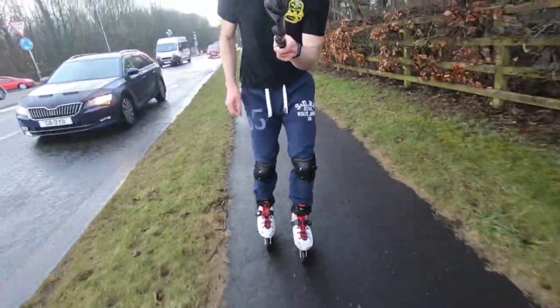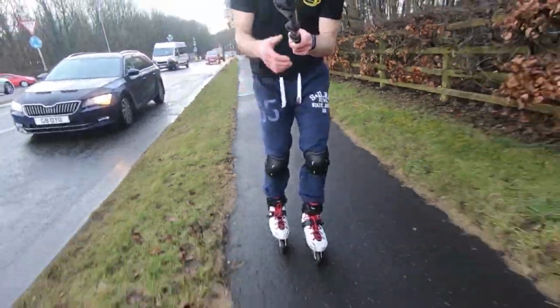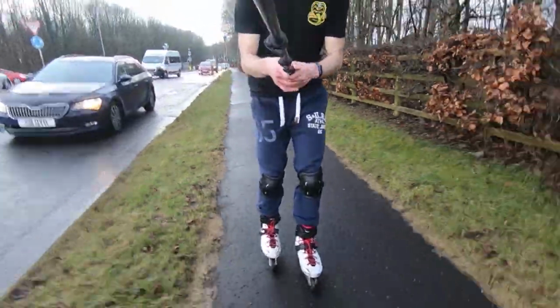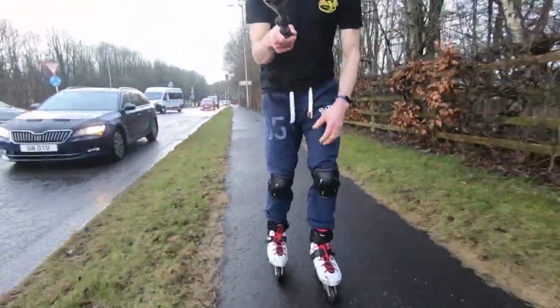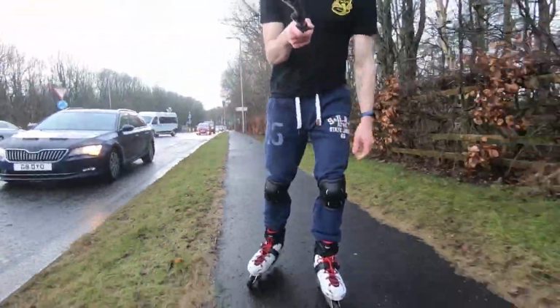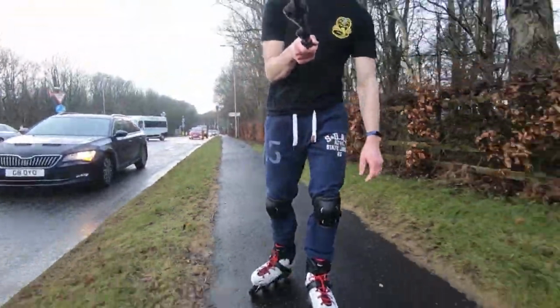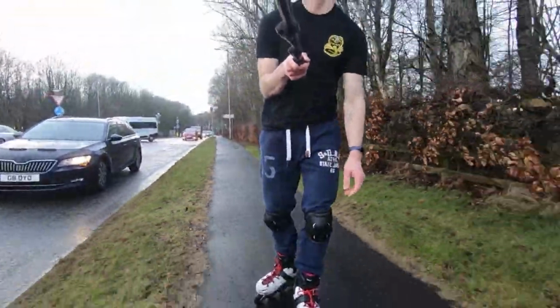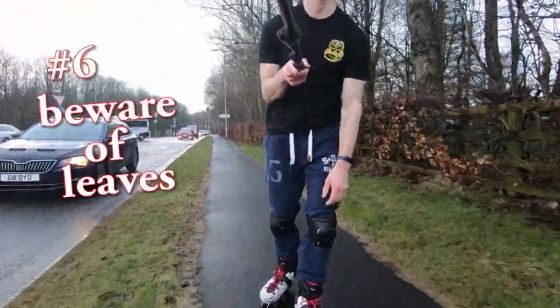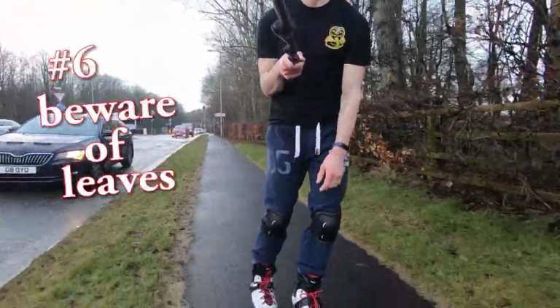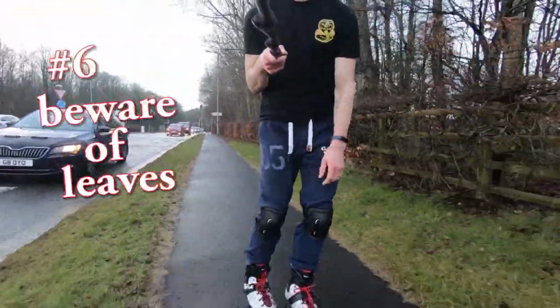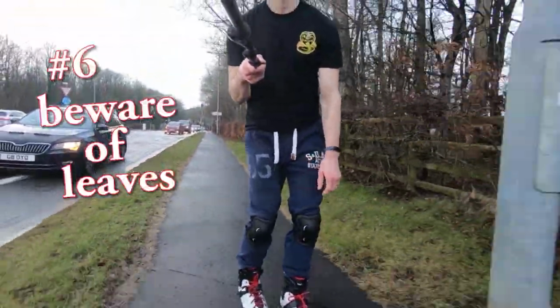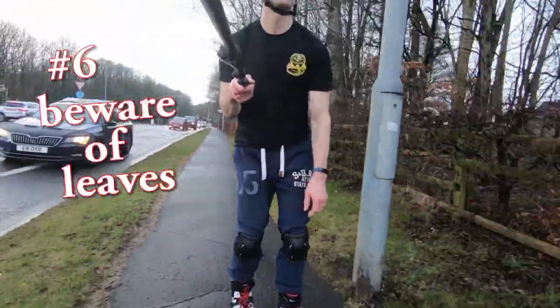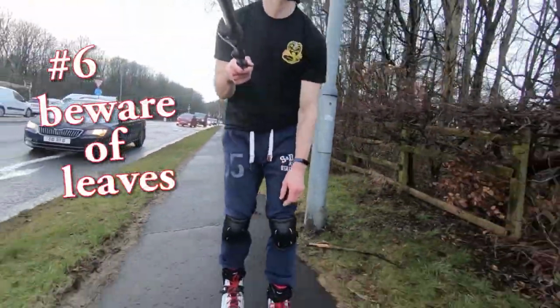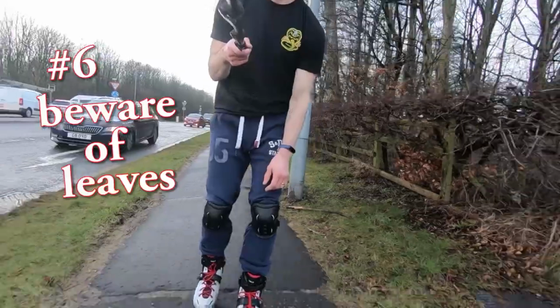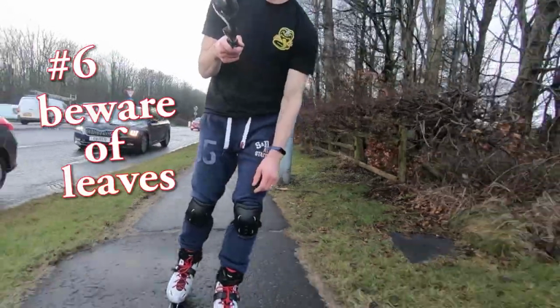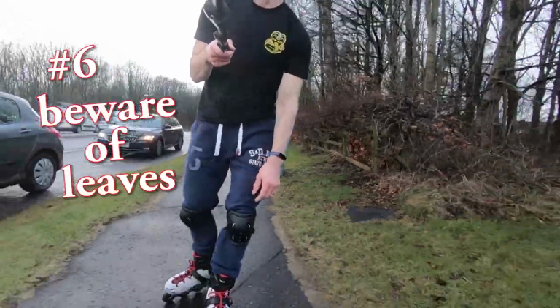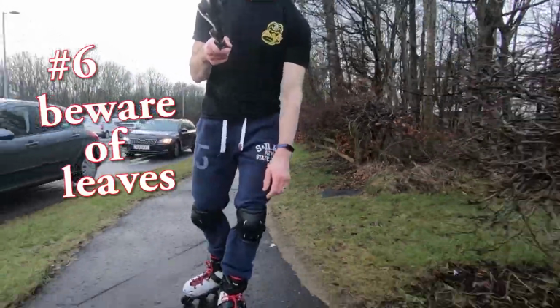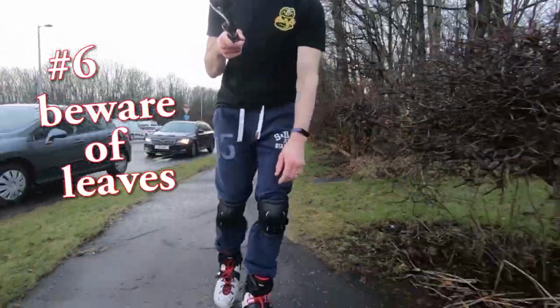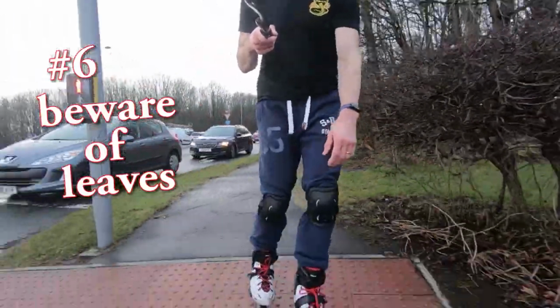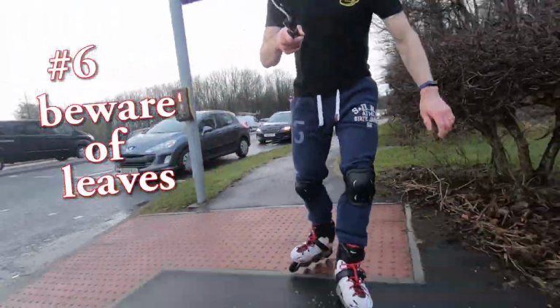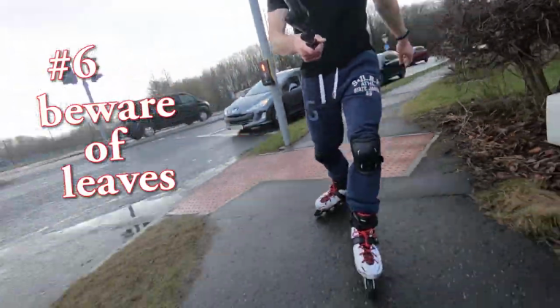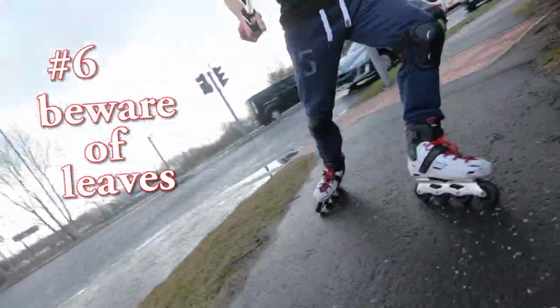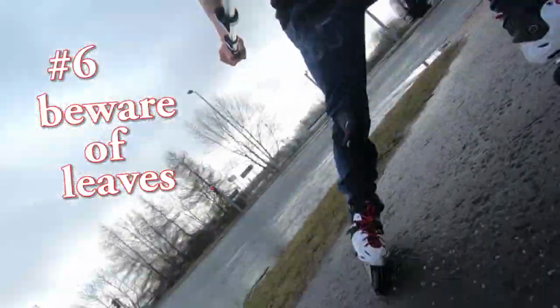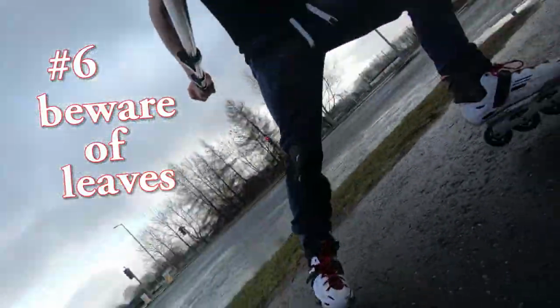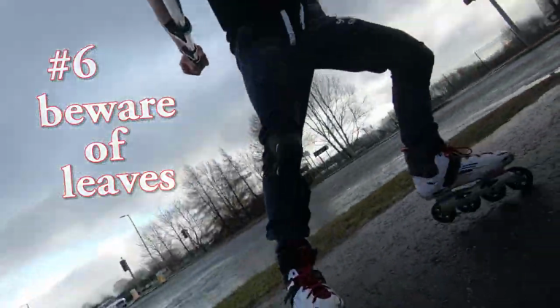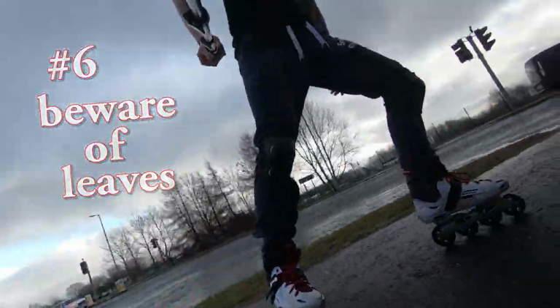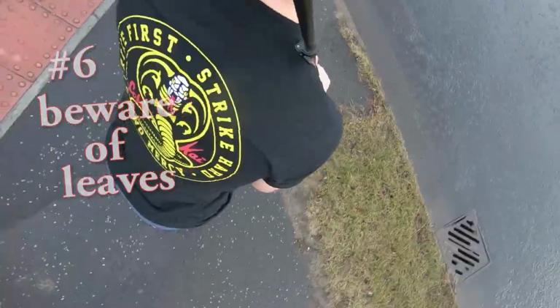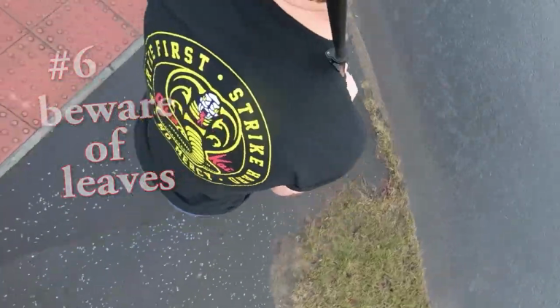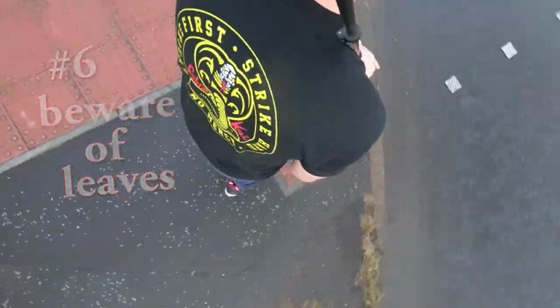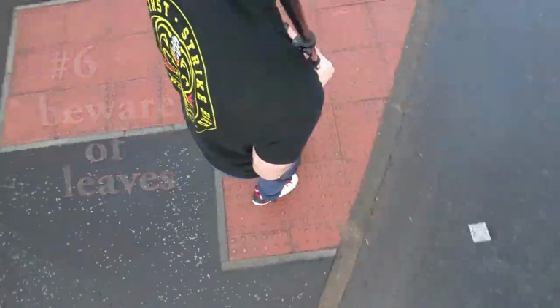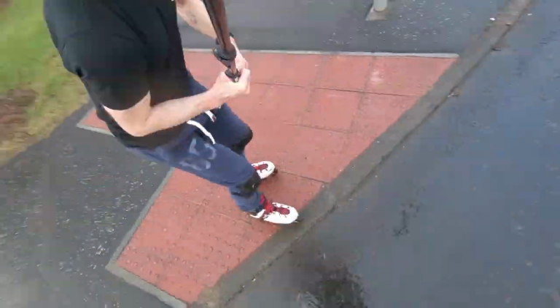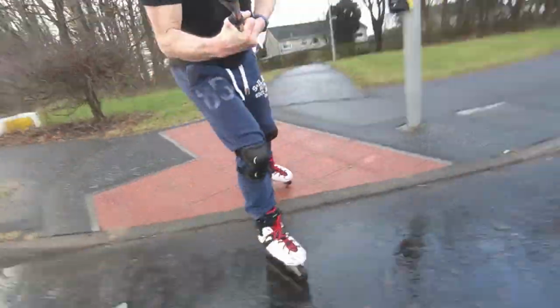Tip number six: whenever you come across leaves, be very, very wary. The leaves give you zero traction, so do not trust them.